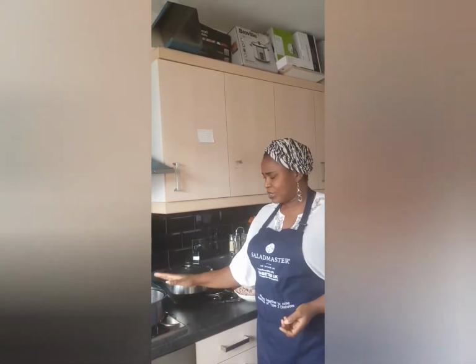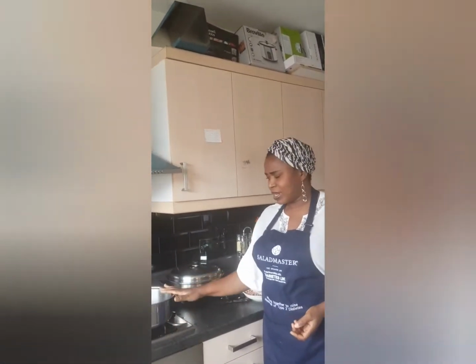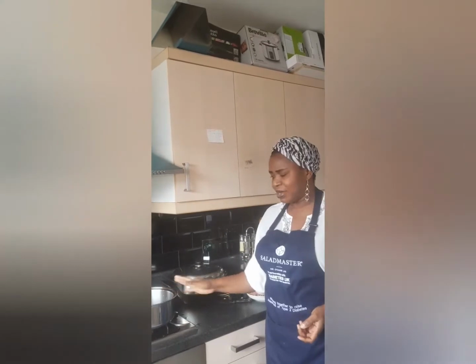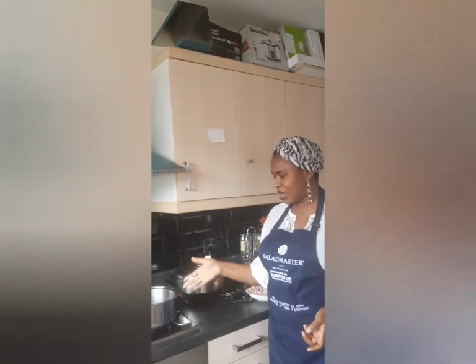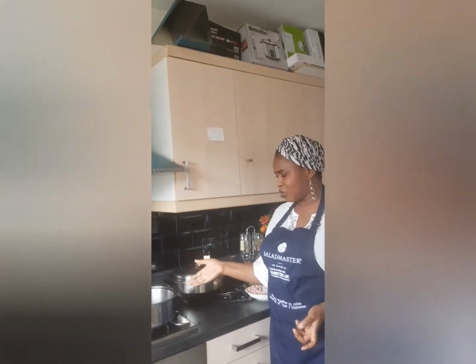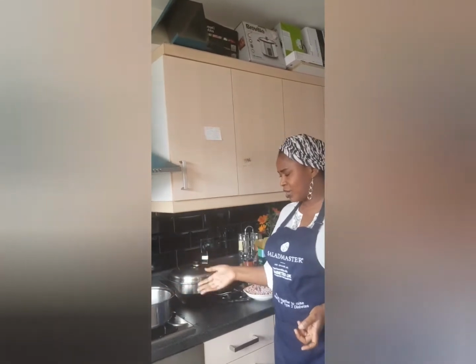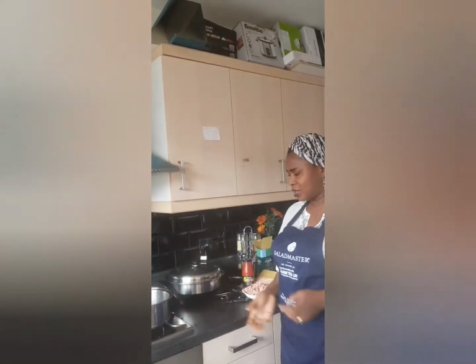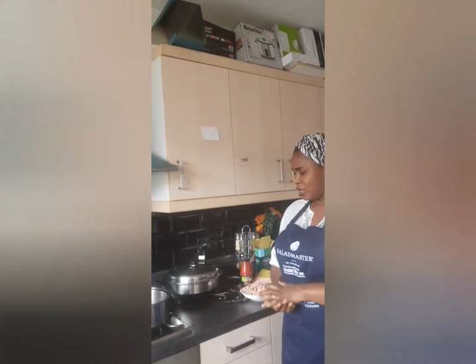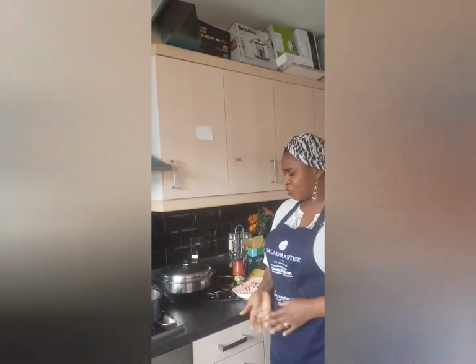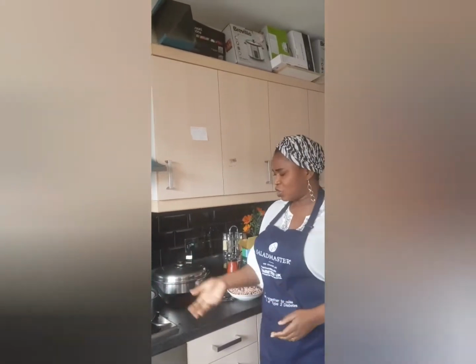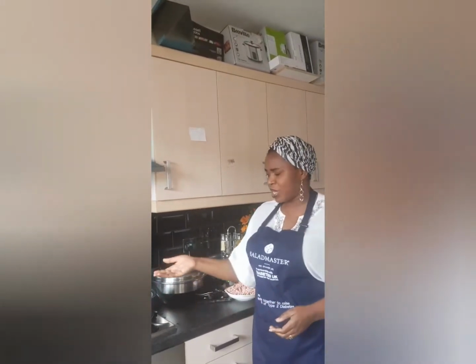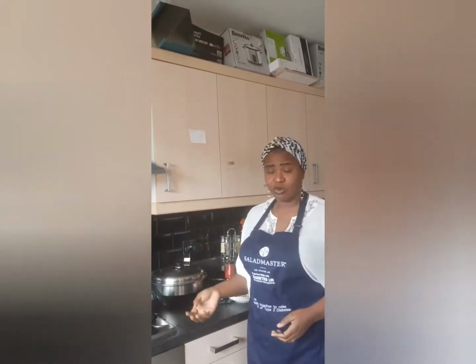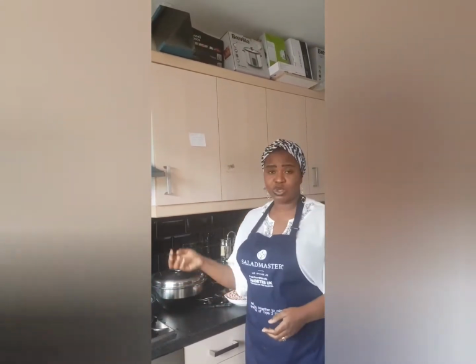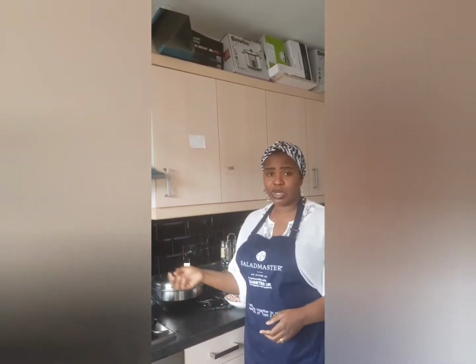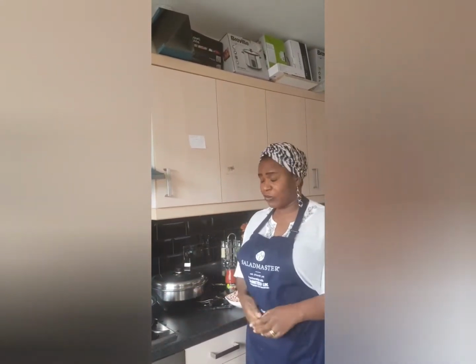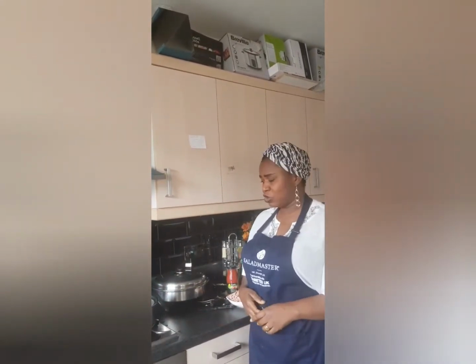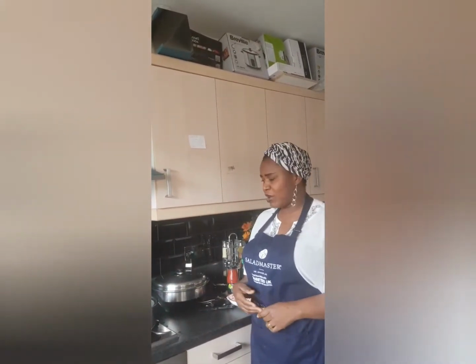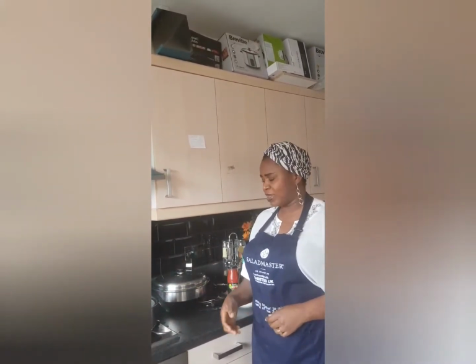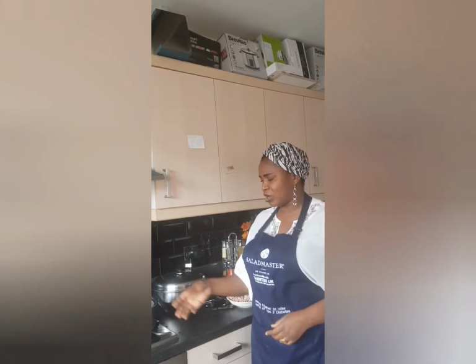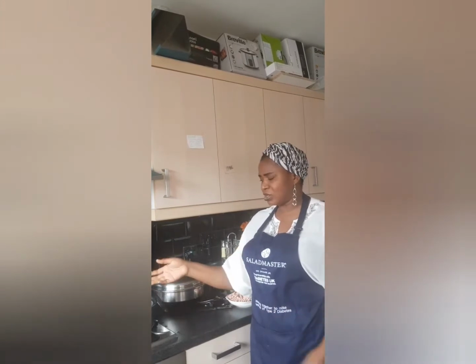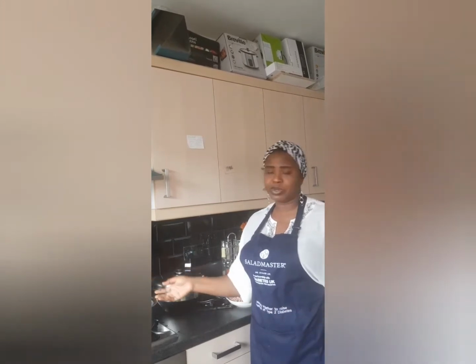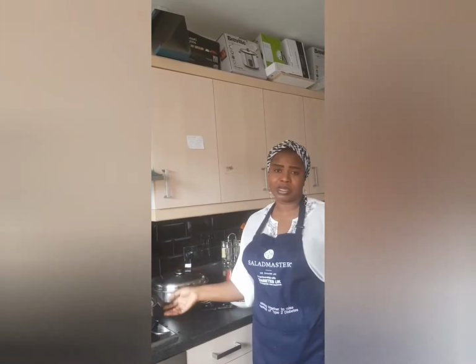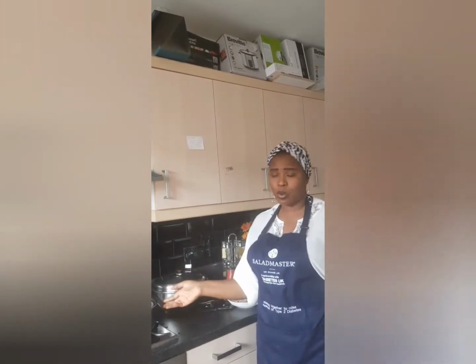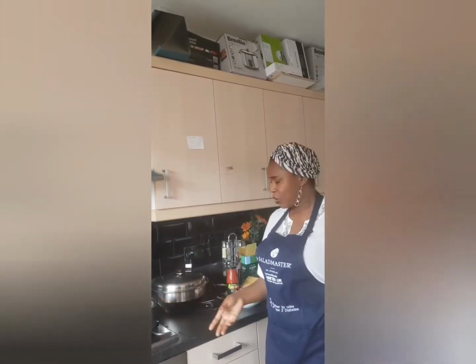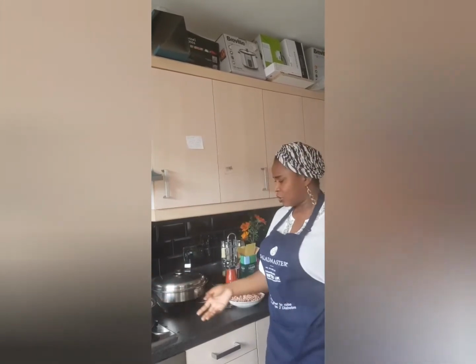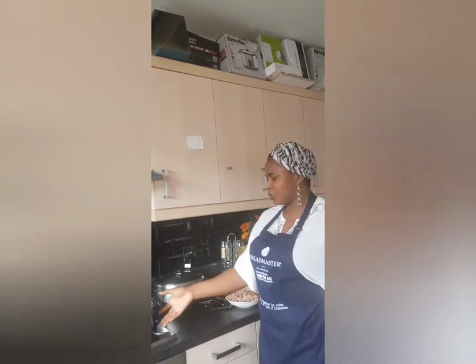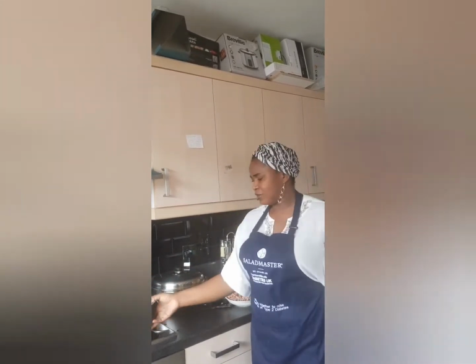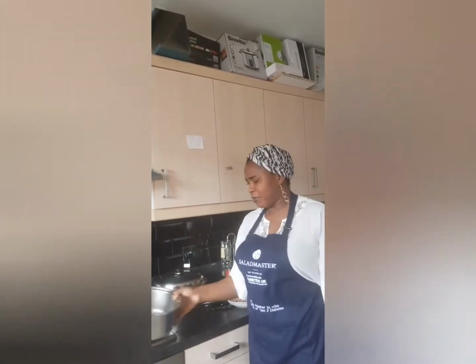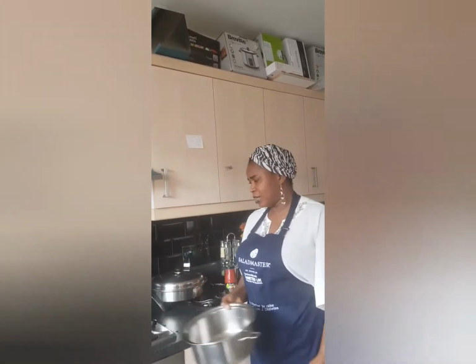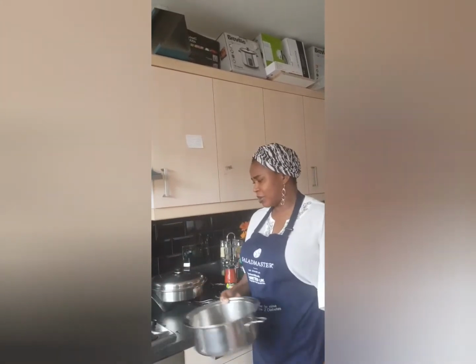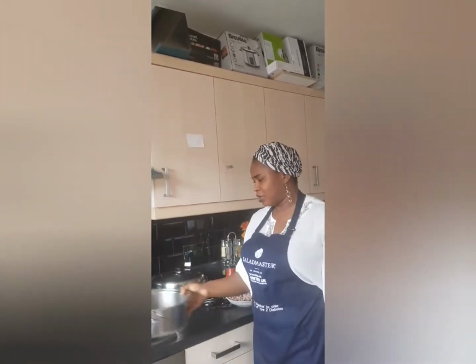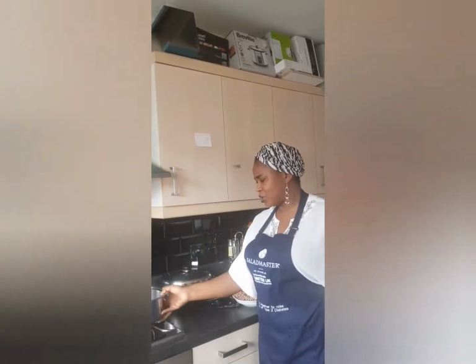With Saladmaster cookware, if you want to bake, if you want to grill, if you want to do everything, you can still do it on your hob. So that's the pan I'm going to use.